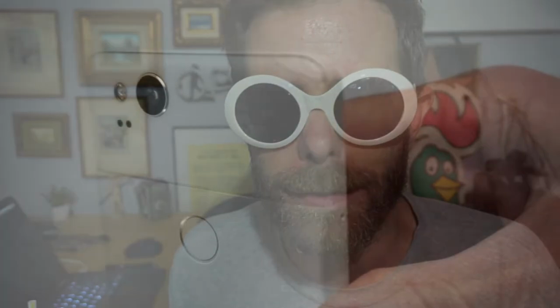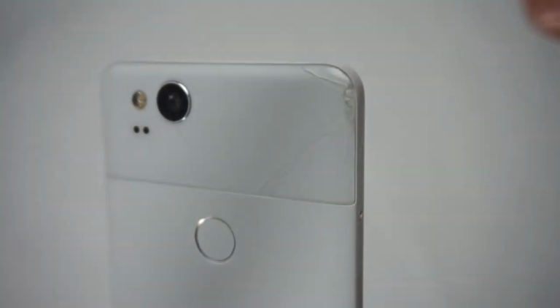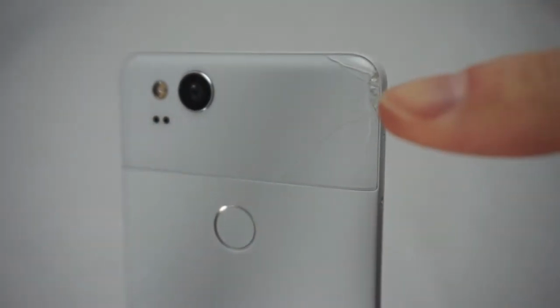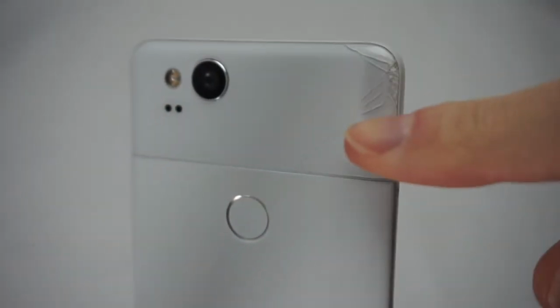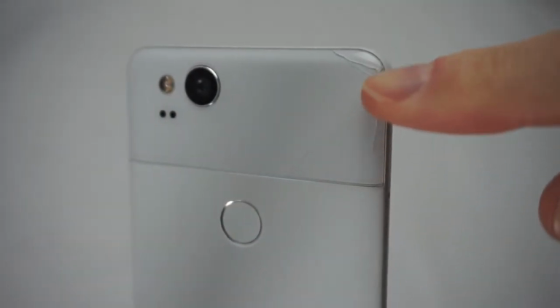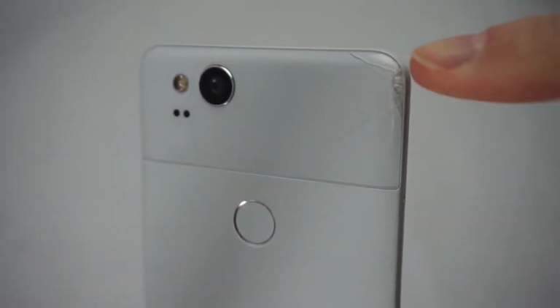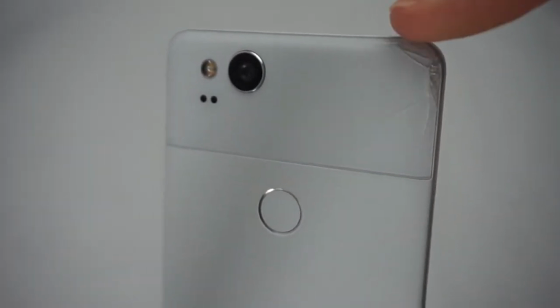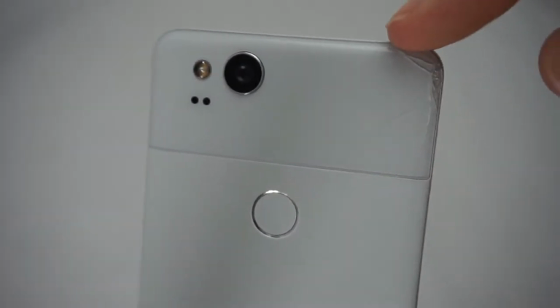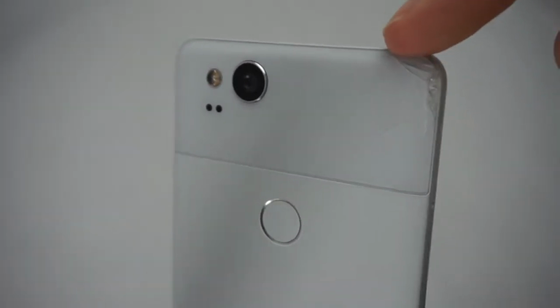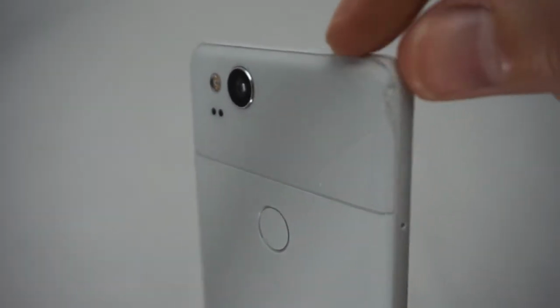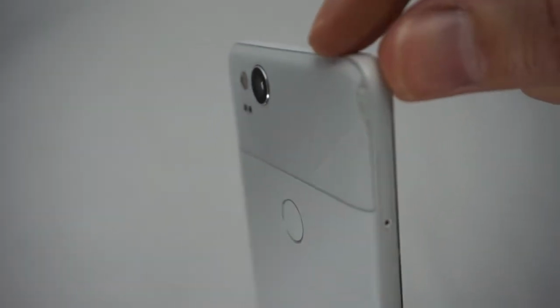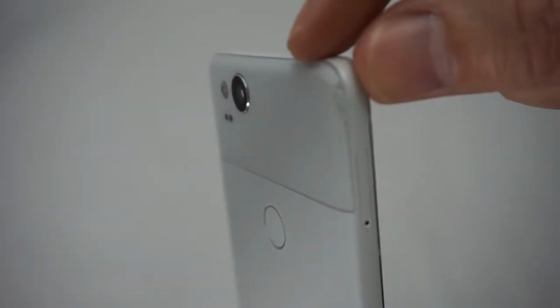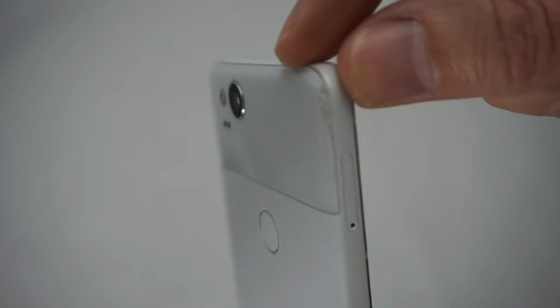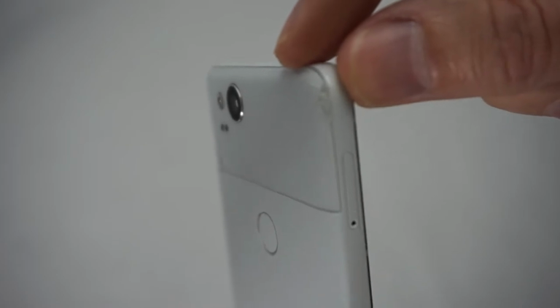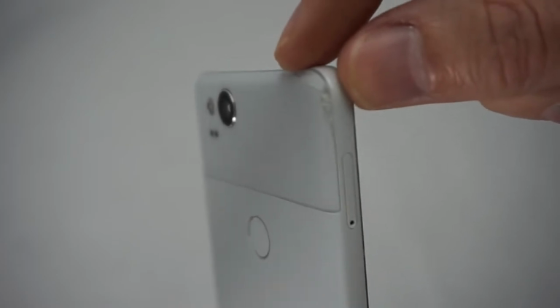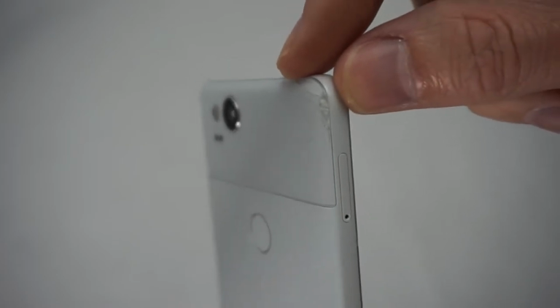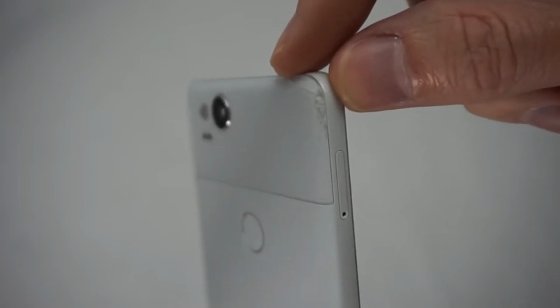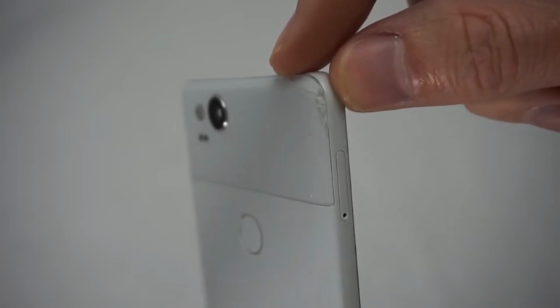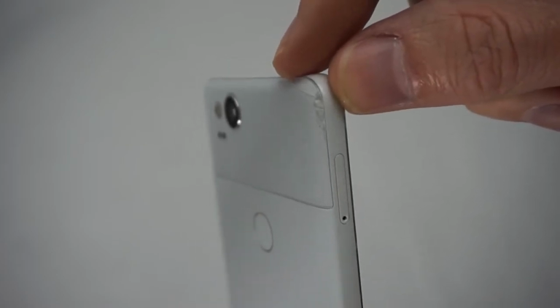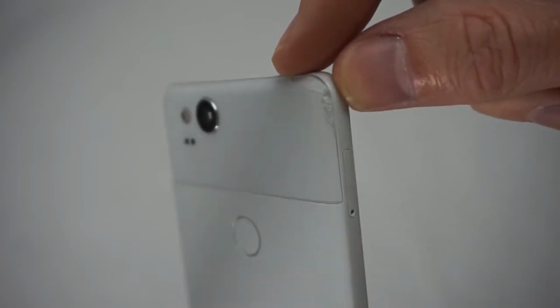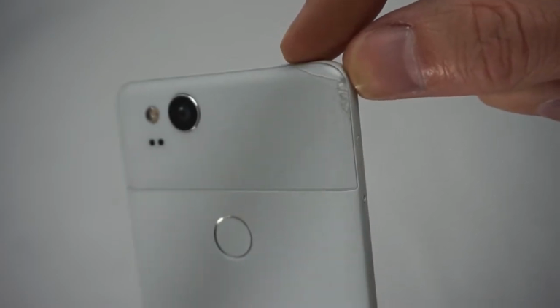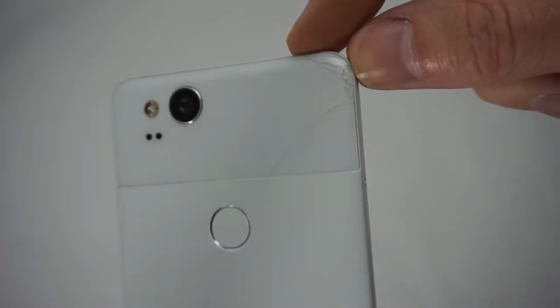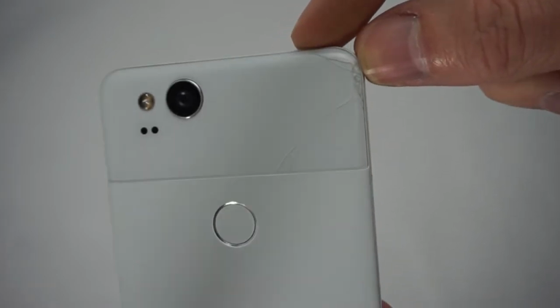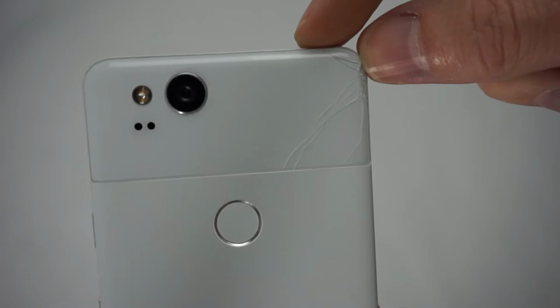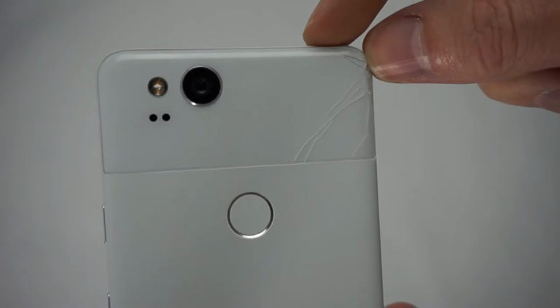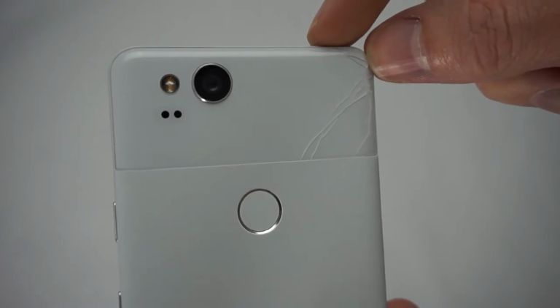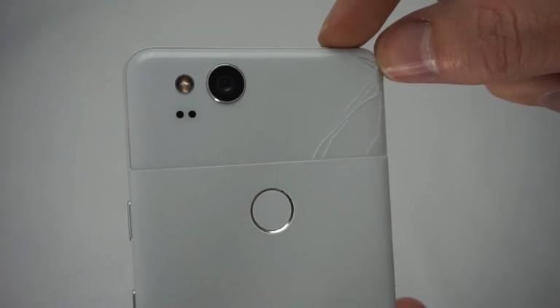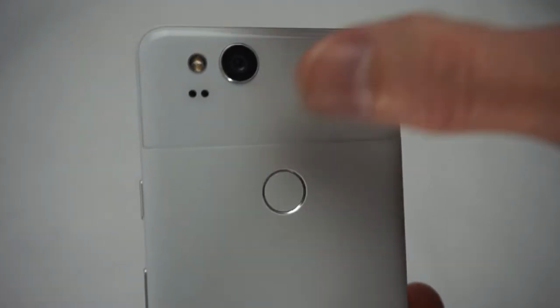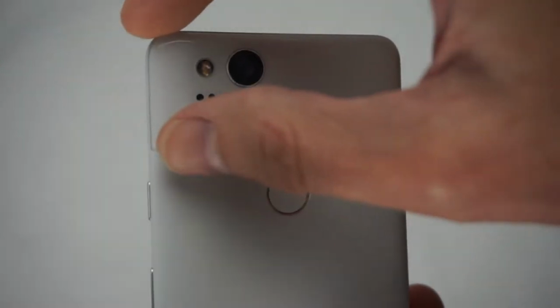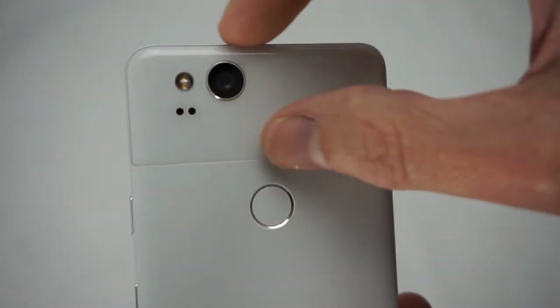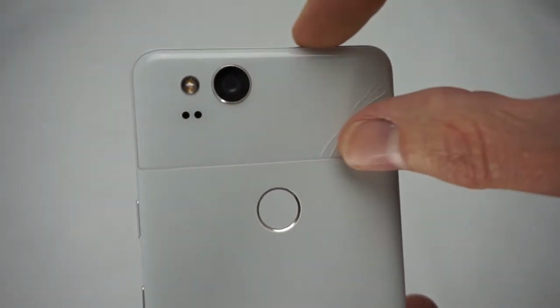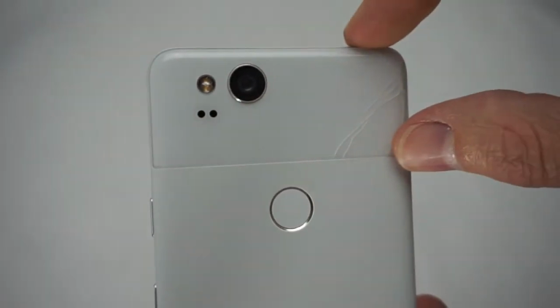As you can see here, the glass on the back of this Pixel 2 is cracked. It's not my fault — I bought this phone secondhand. I got a great deal on it because of this damage, and I thought I can just replace this glass.